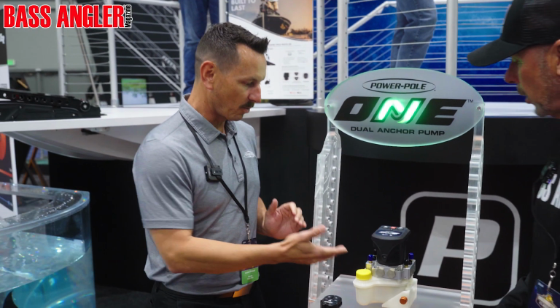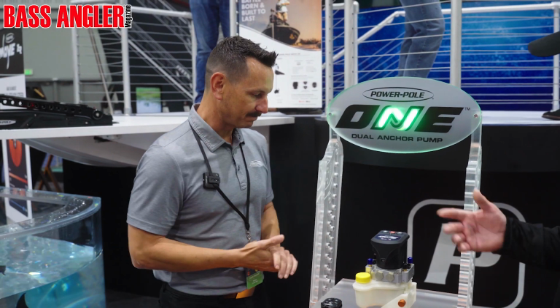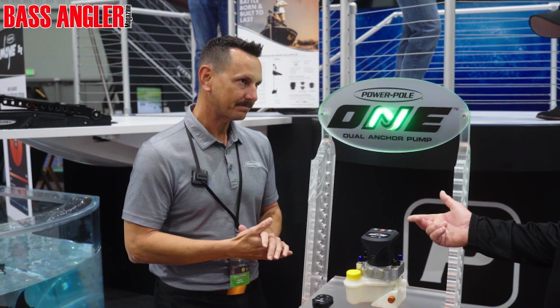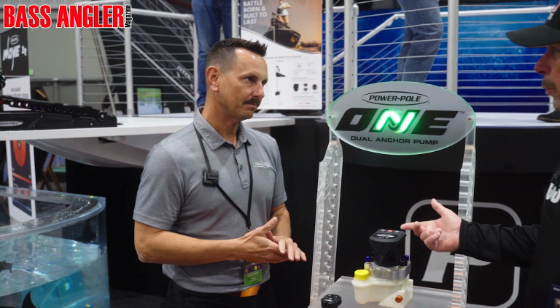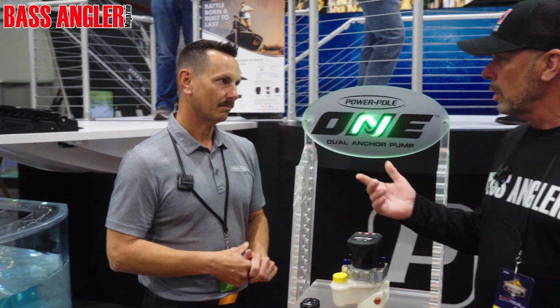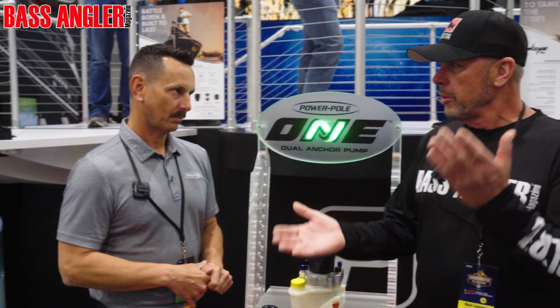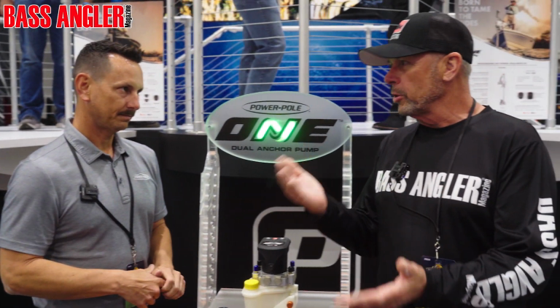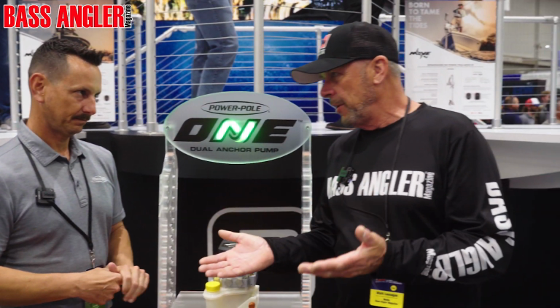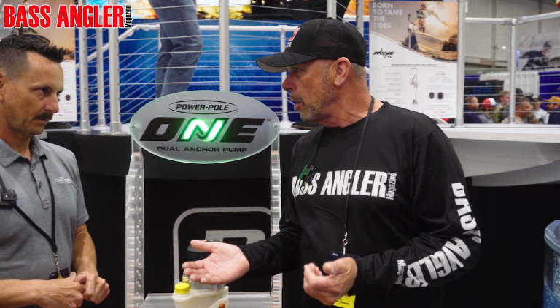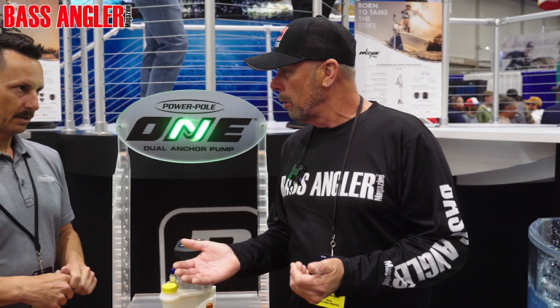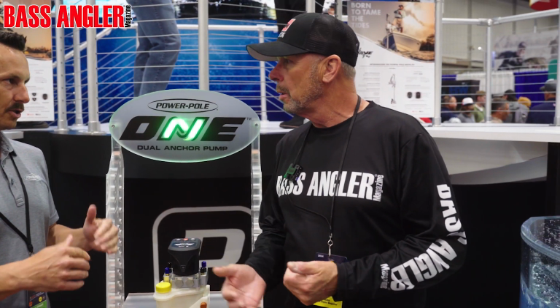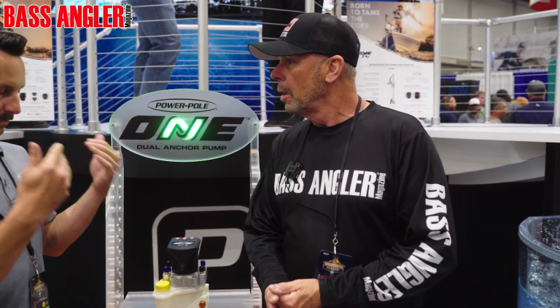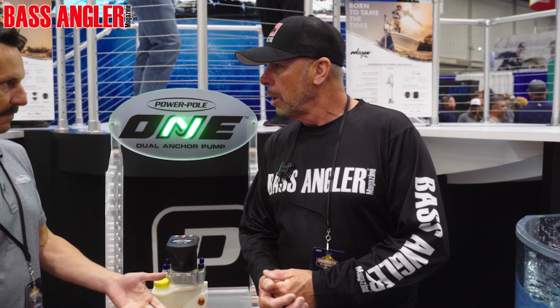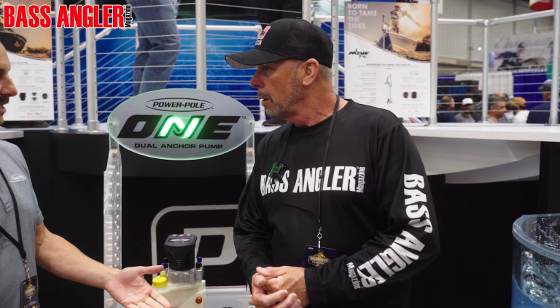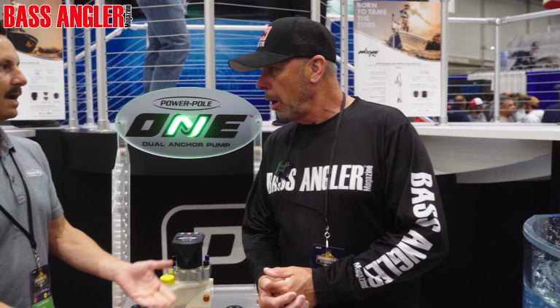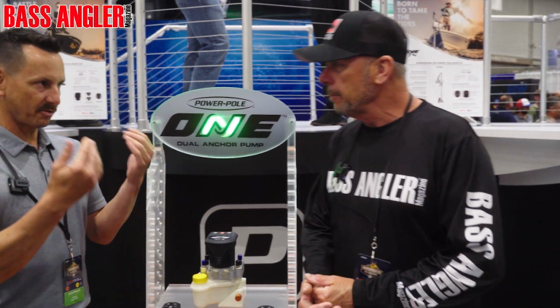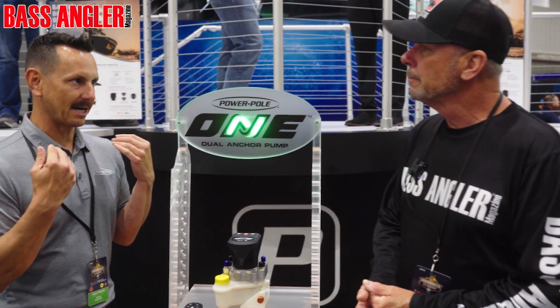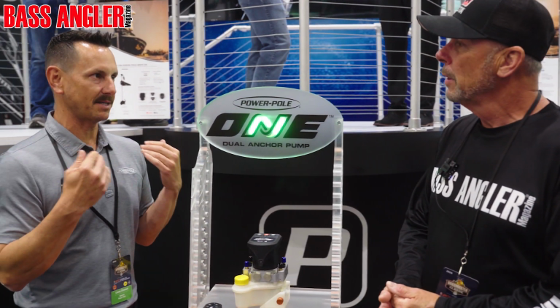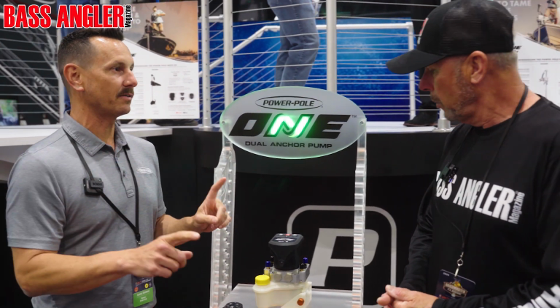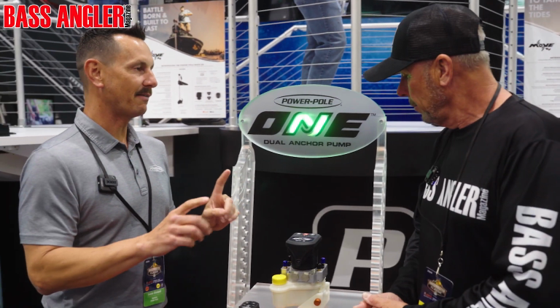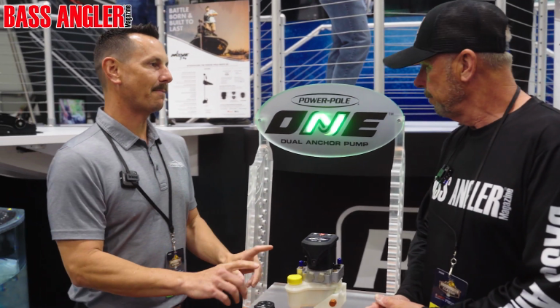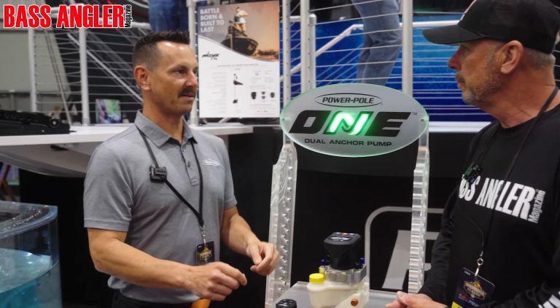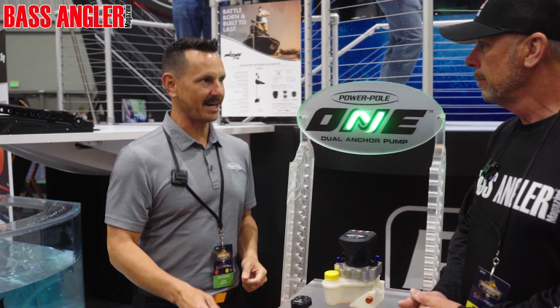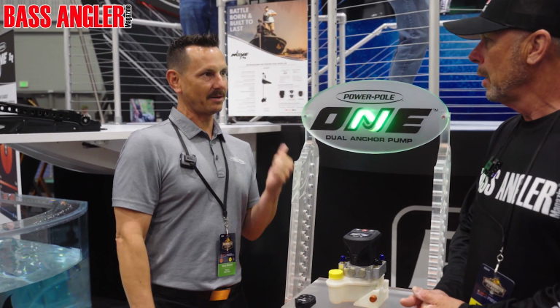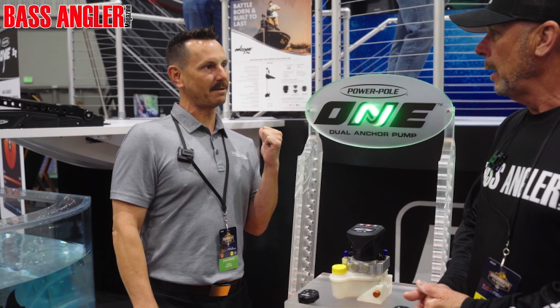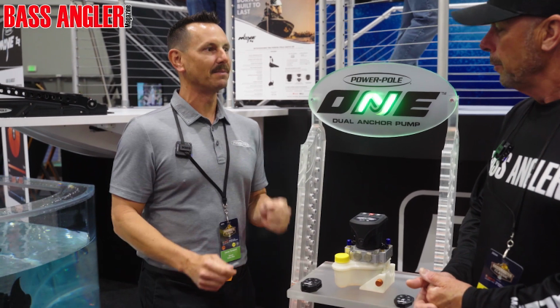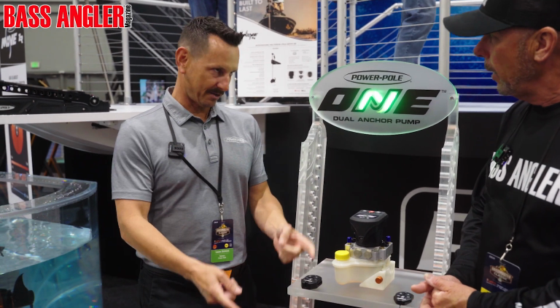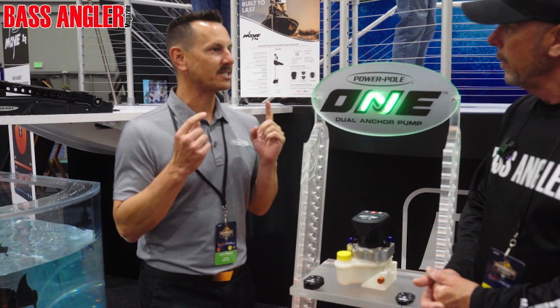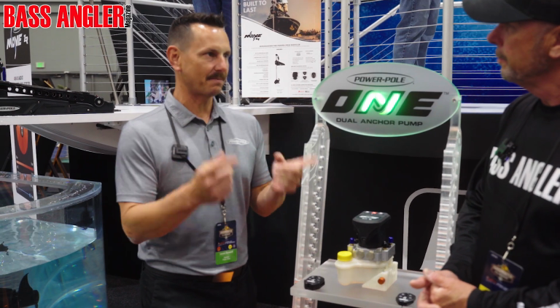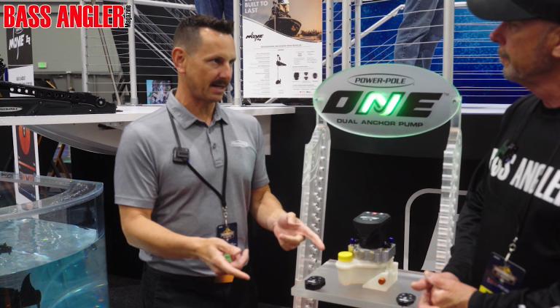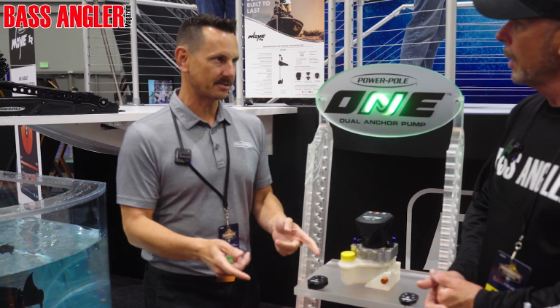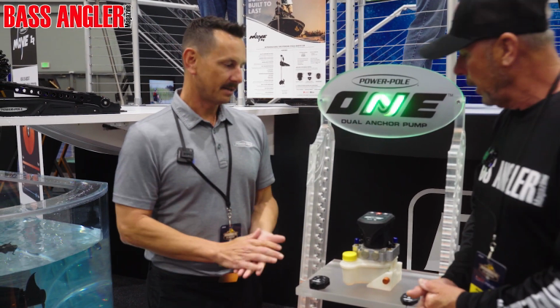So the one pump will work the poles individually also? No, so they both go down at the same time, they both come back up at the same time. You never have that problem of hitting a button and one coming up — now they're always coming up and going down together.